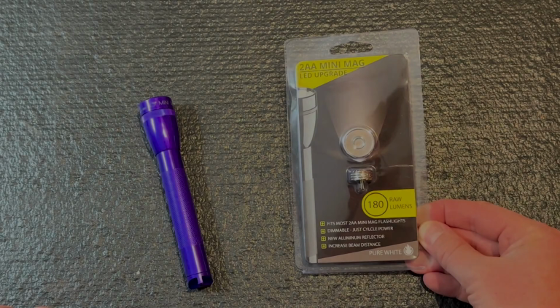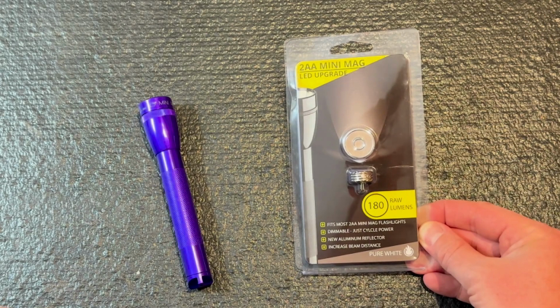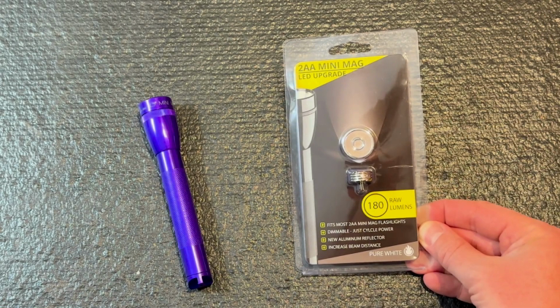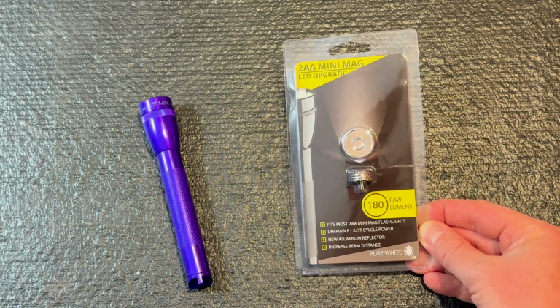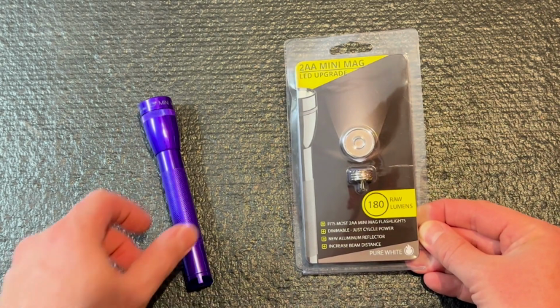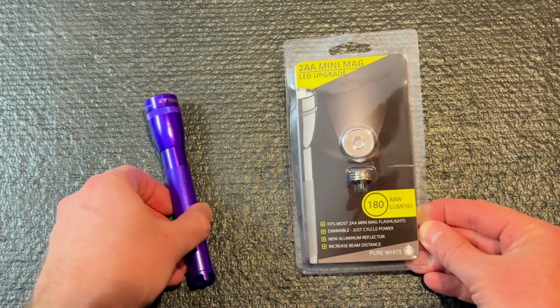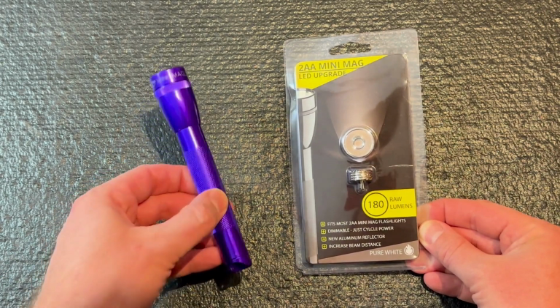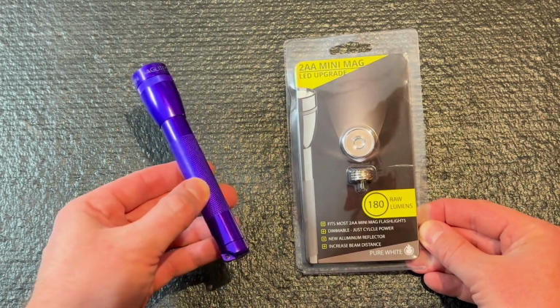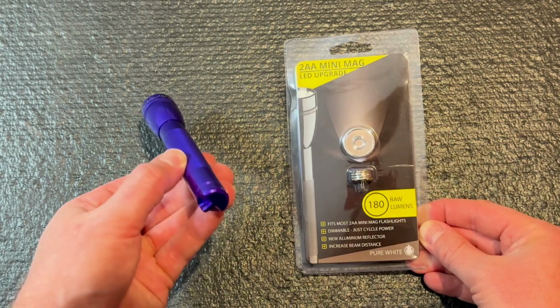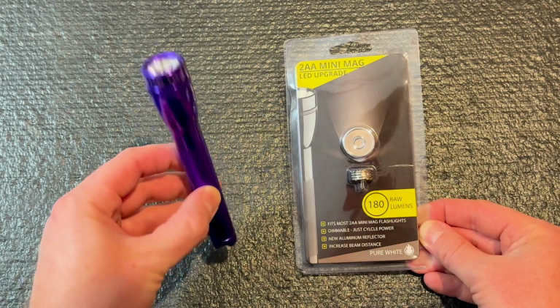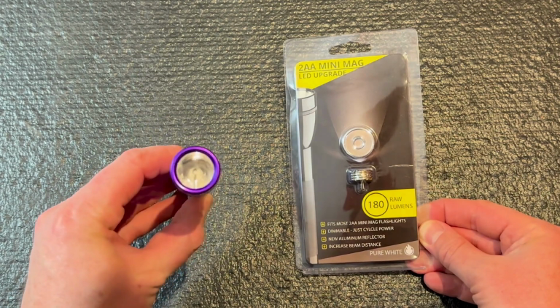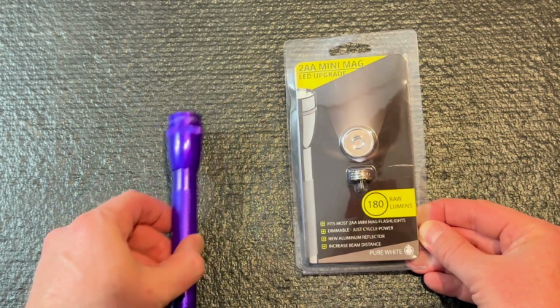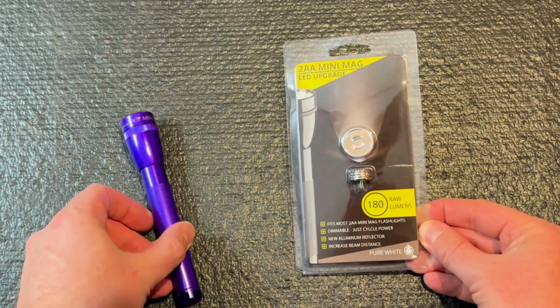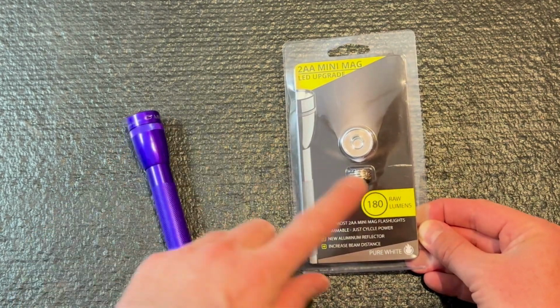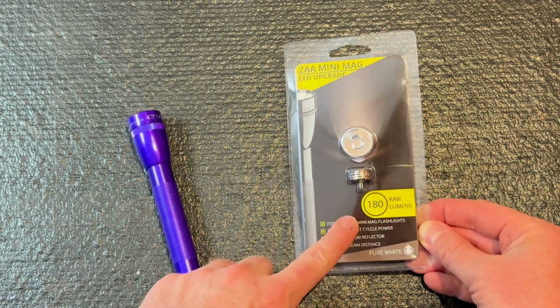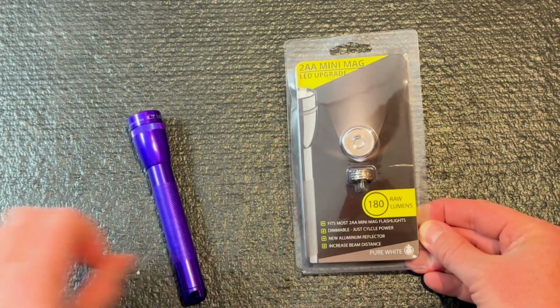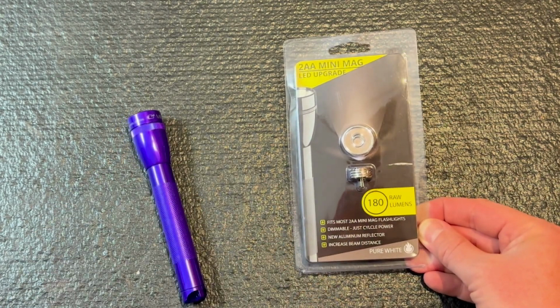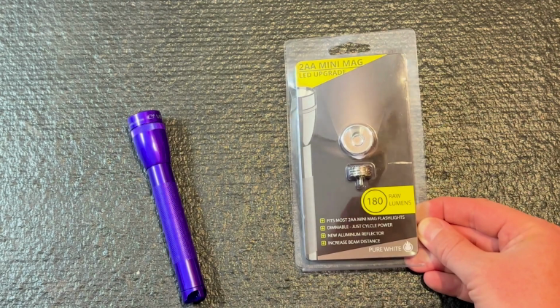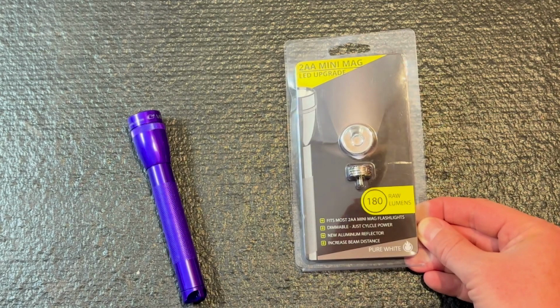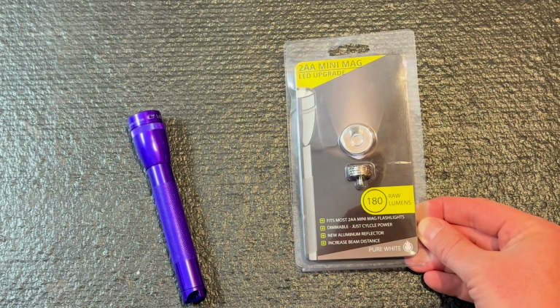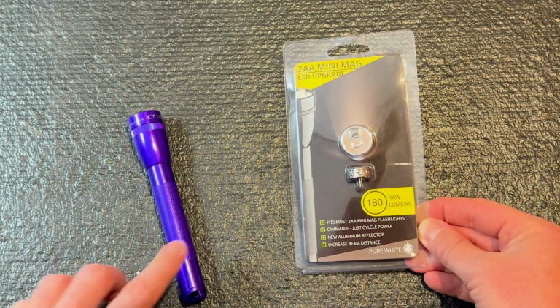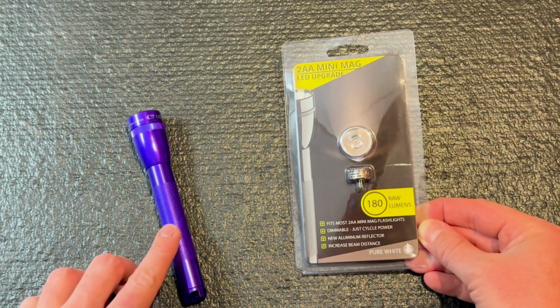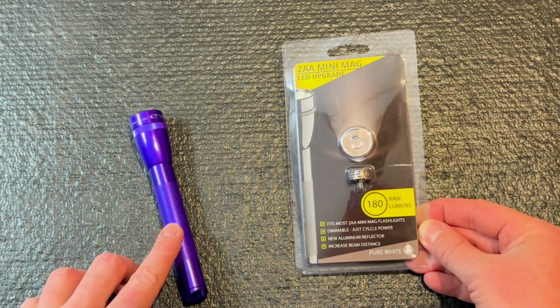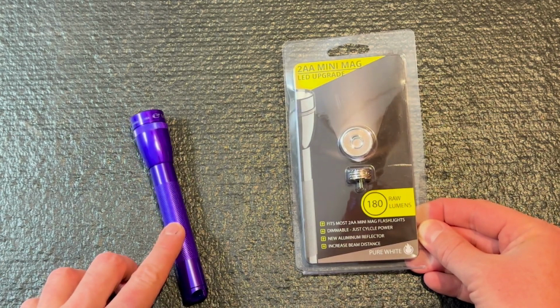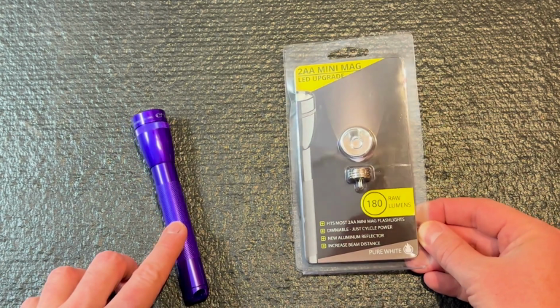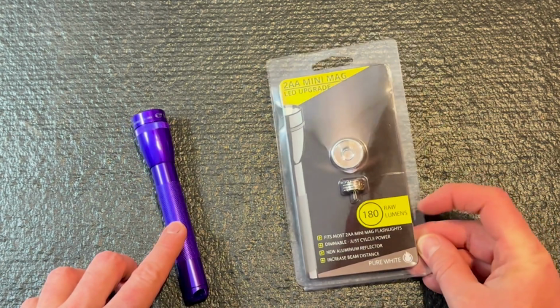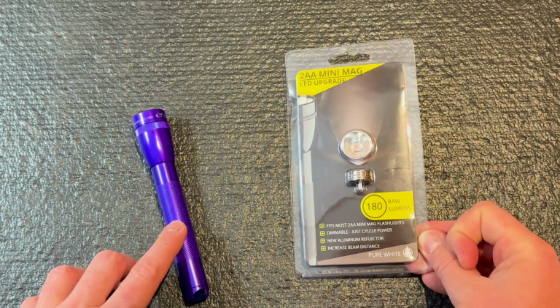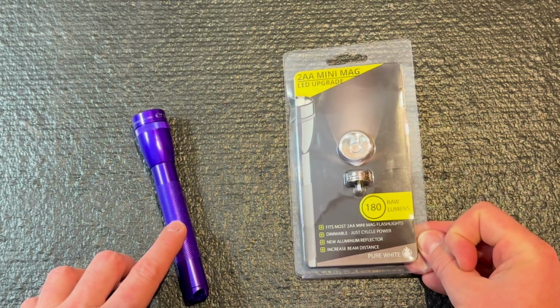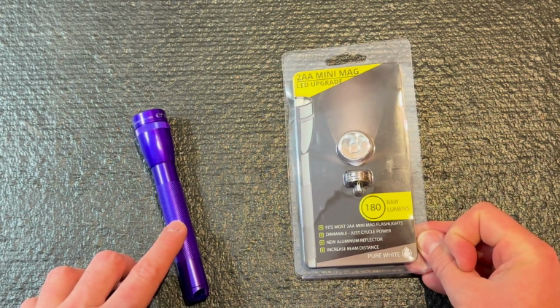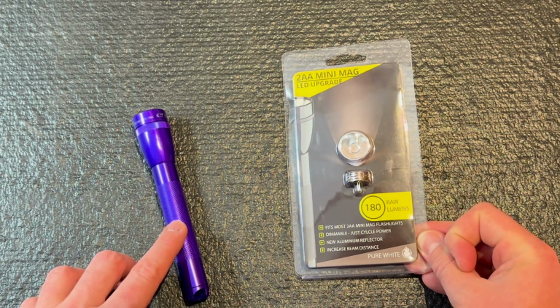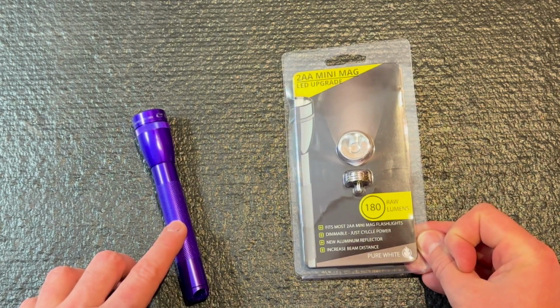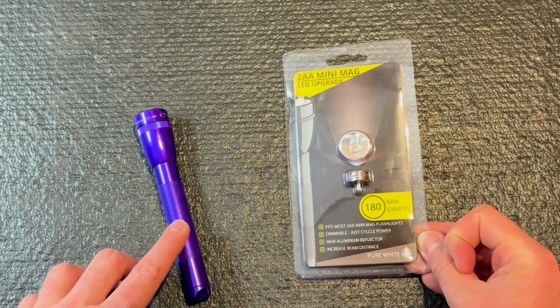Hey everyone, thanks for checking out the channel. Tonight I'm going to be upgrading this incandescent mini mag light to LED with this kit from Lit Industries. It should take it from the stock 14 lumens up to what they claim is 180 lumens, so let's check it out.